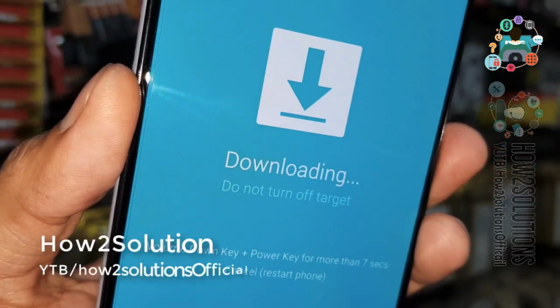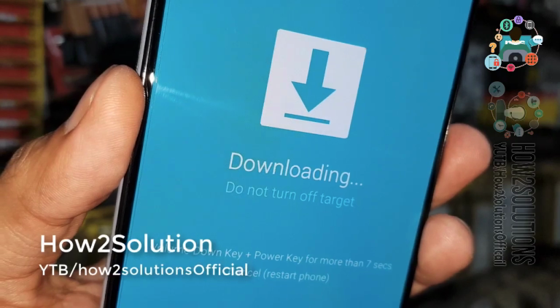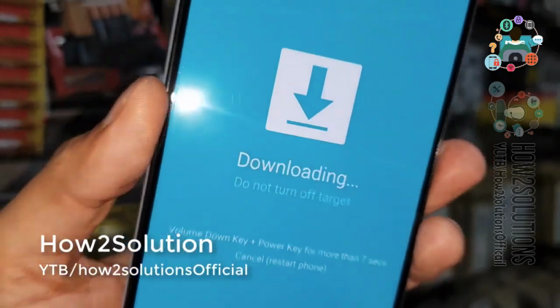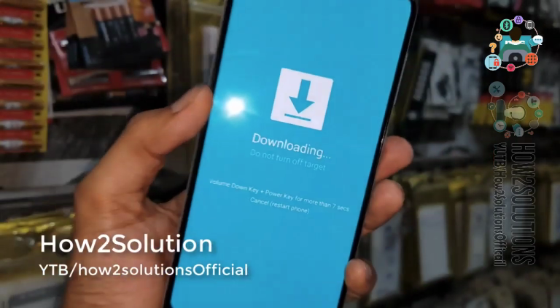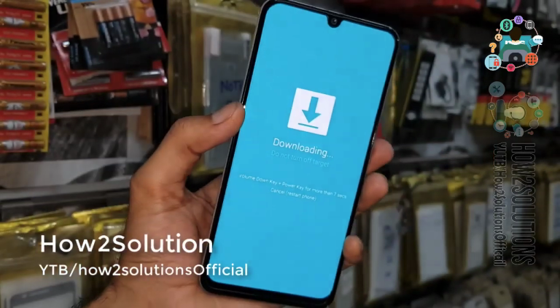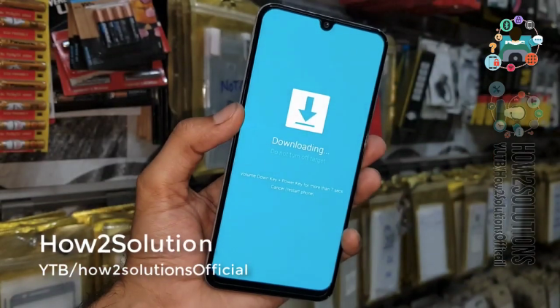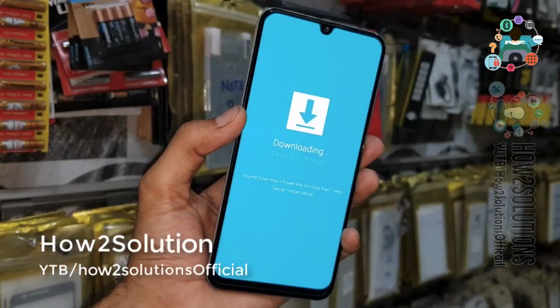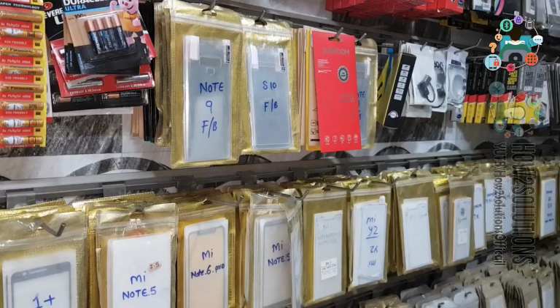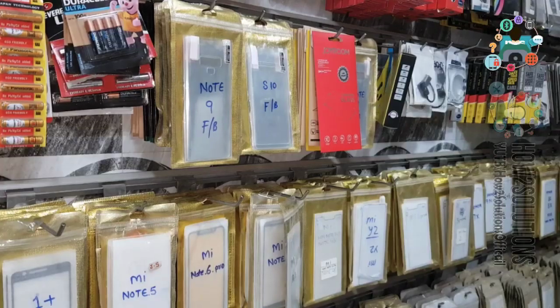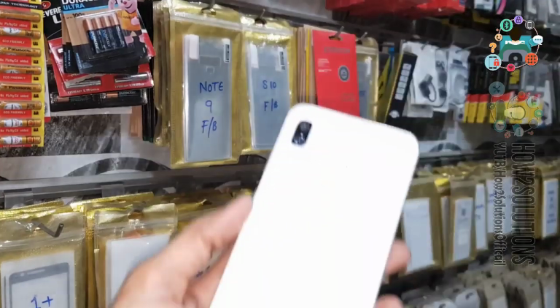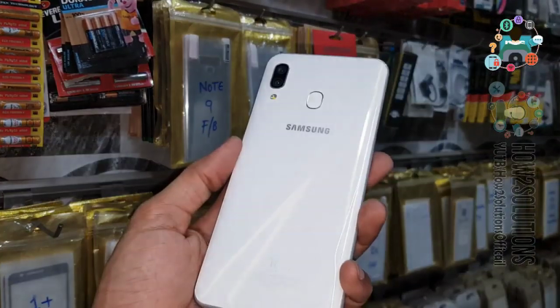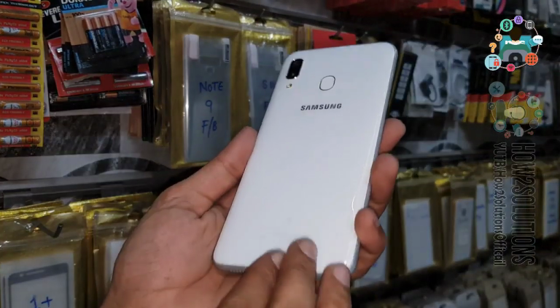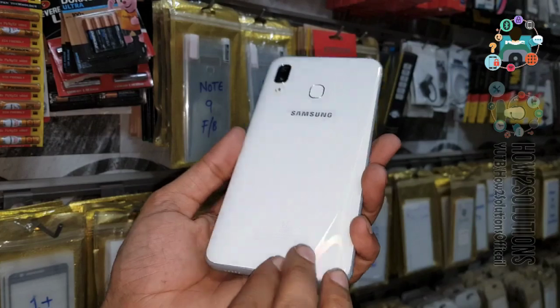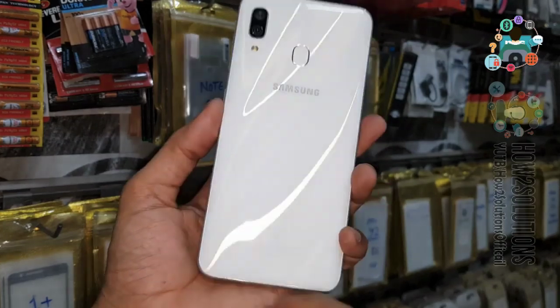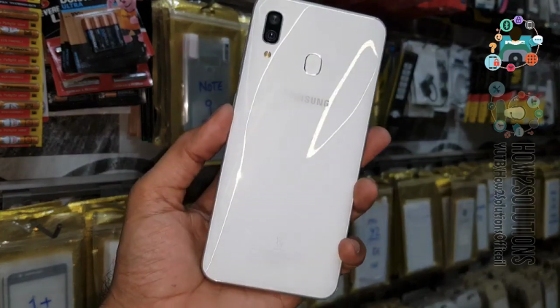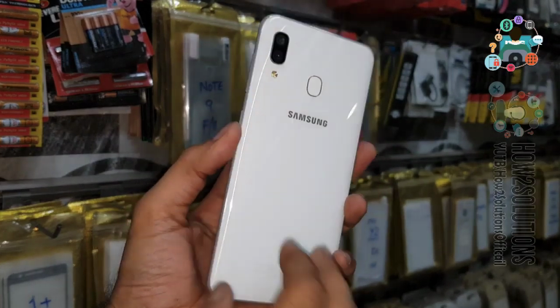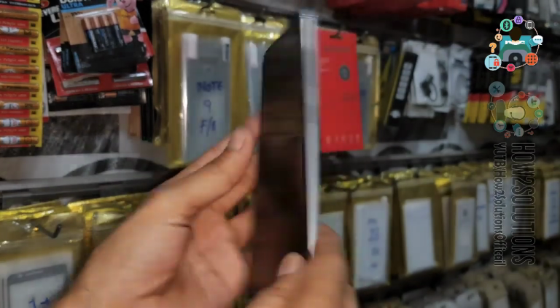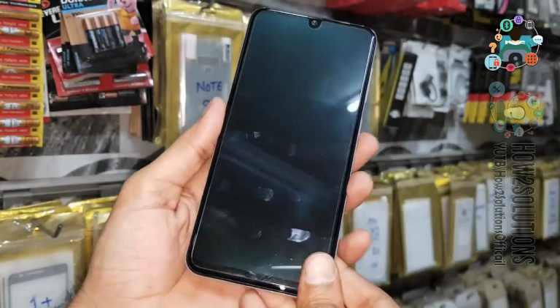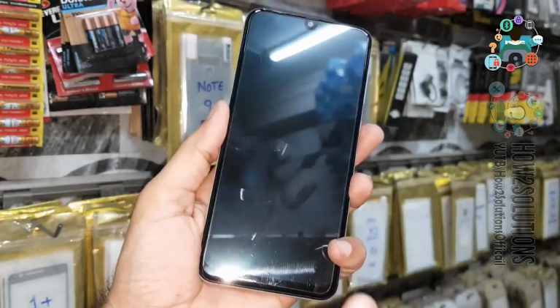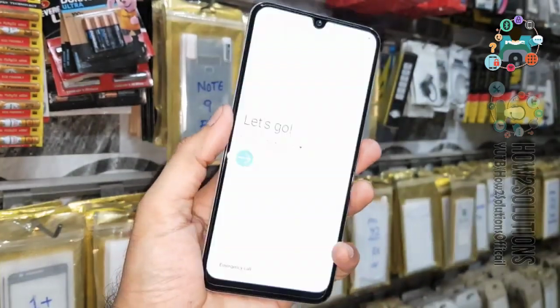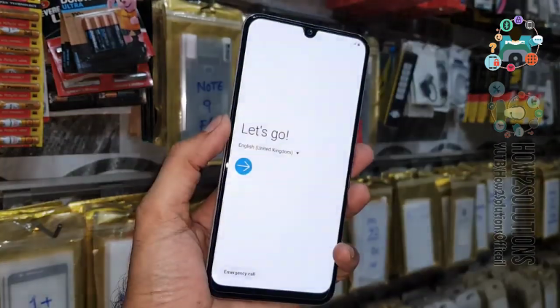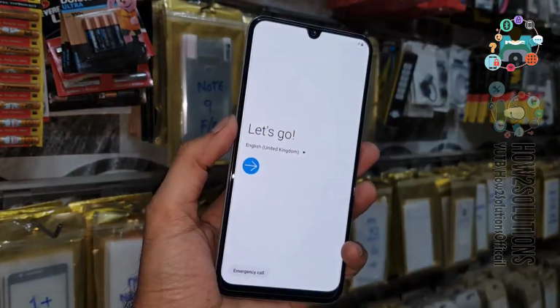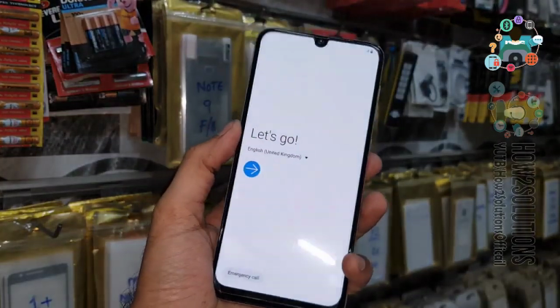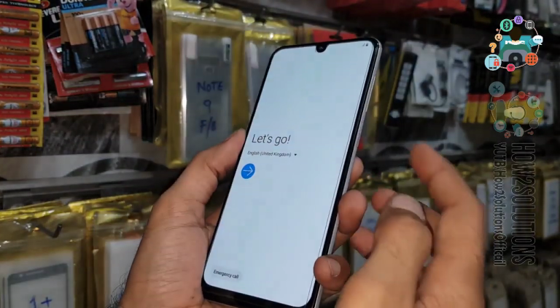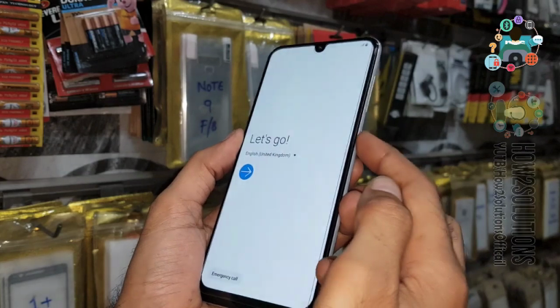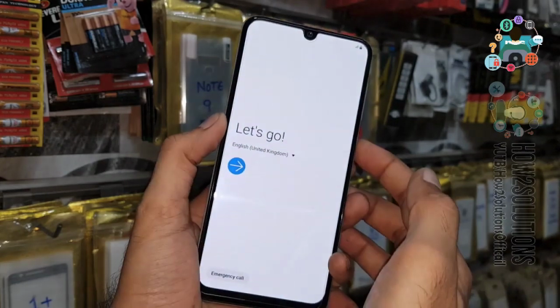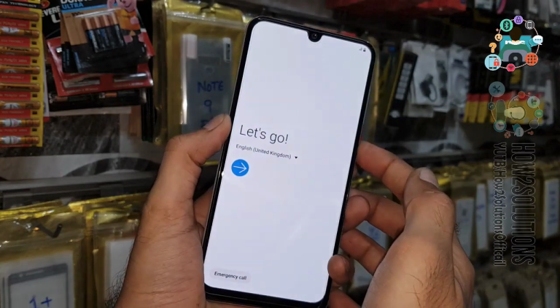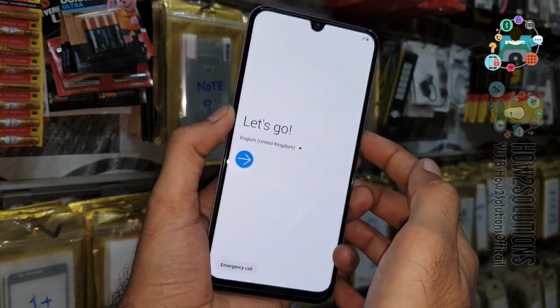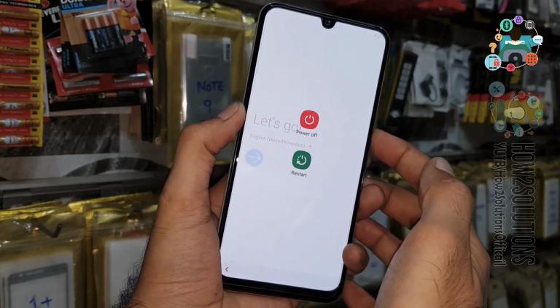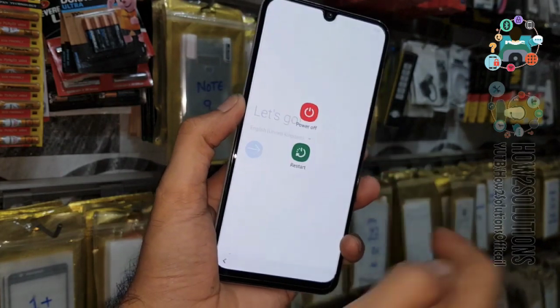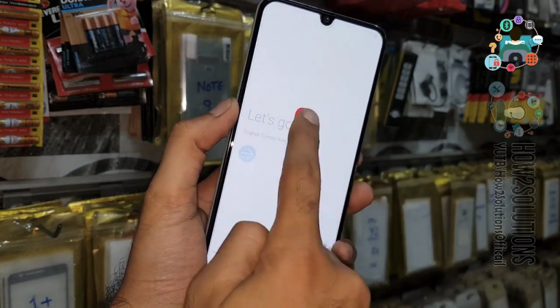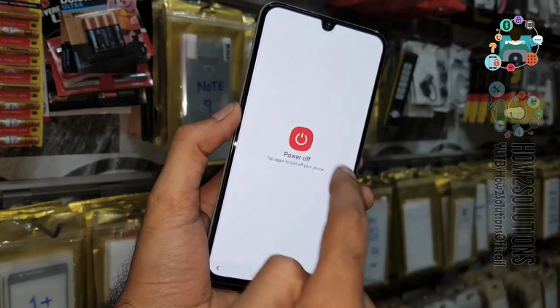For the second method to boot your device into download mode, first of all you have to turn the device off again — press the Power key and then select Power Off.